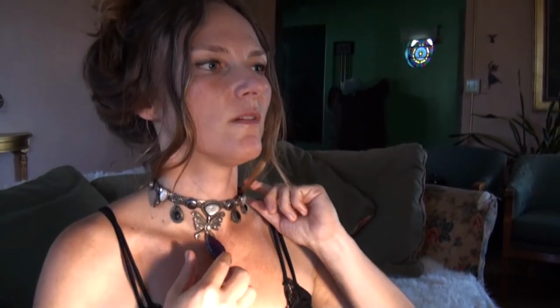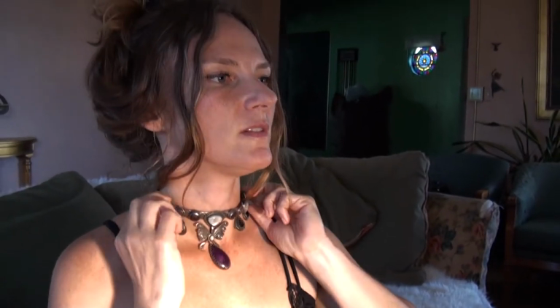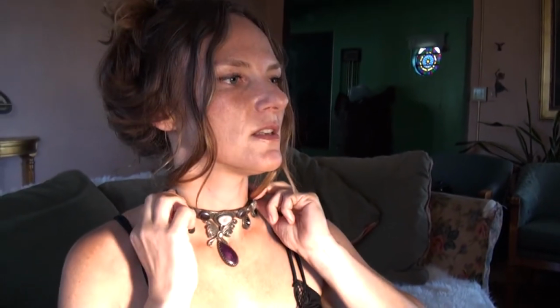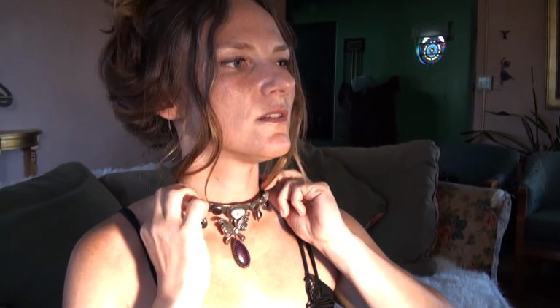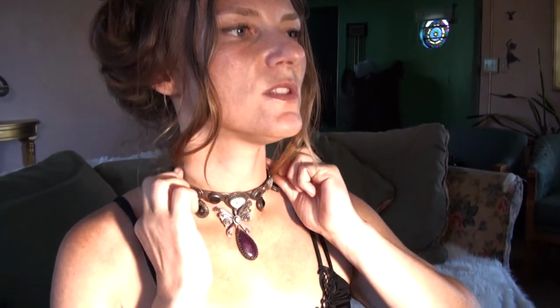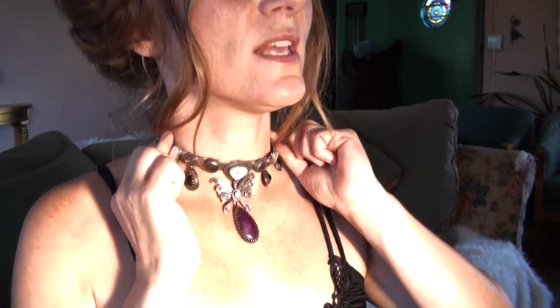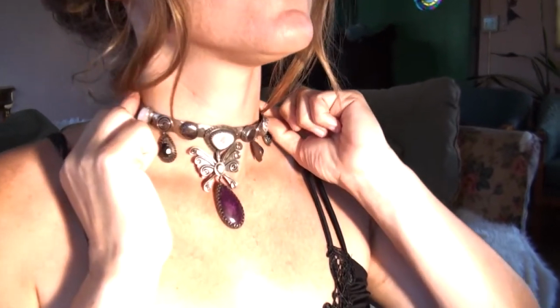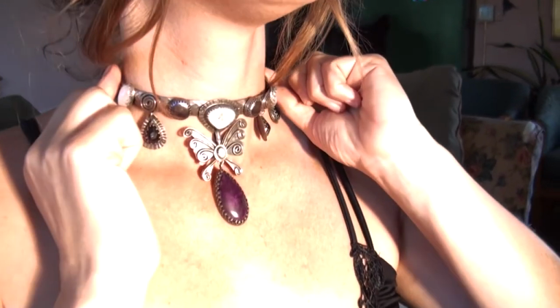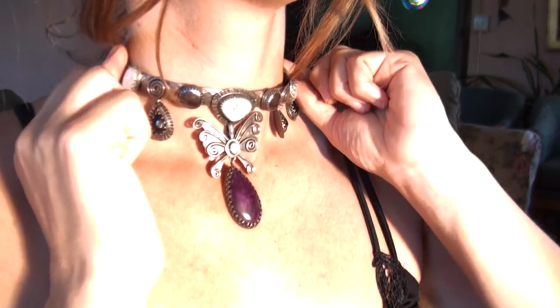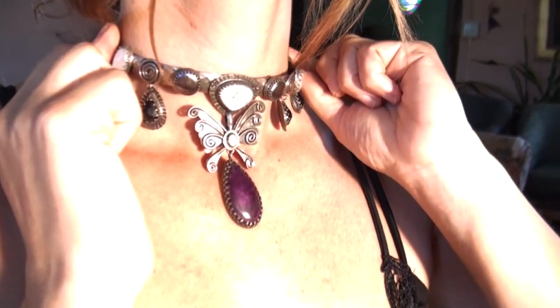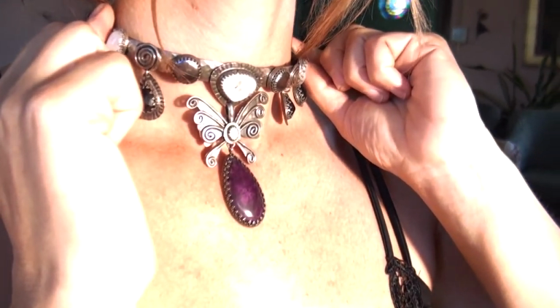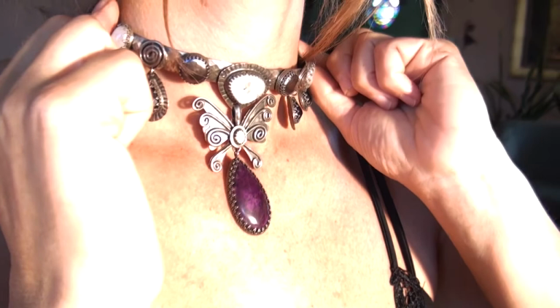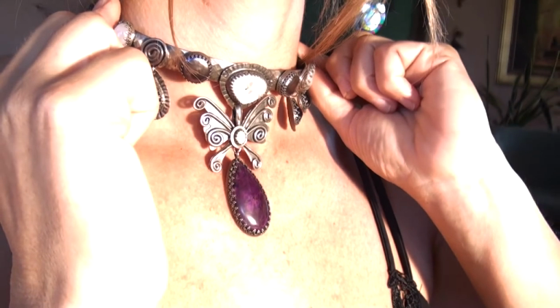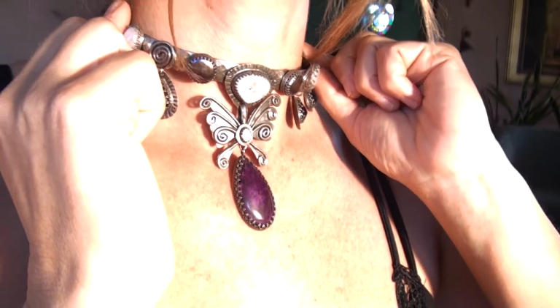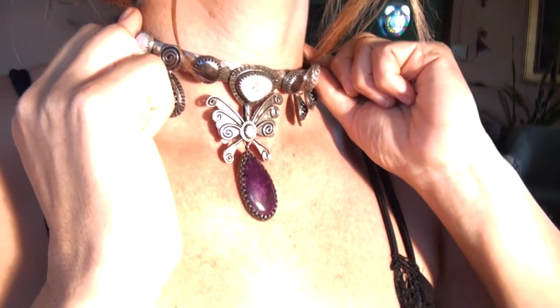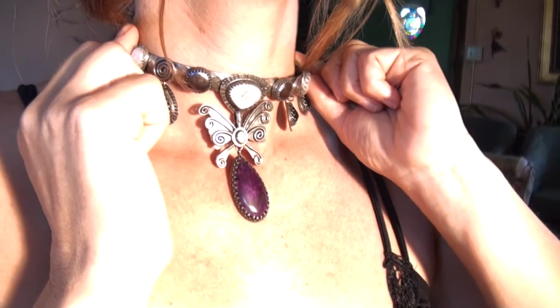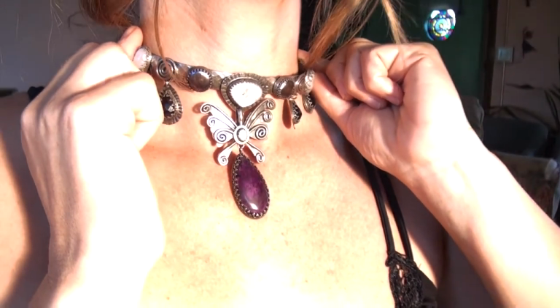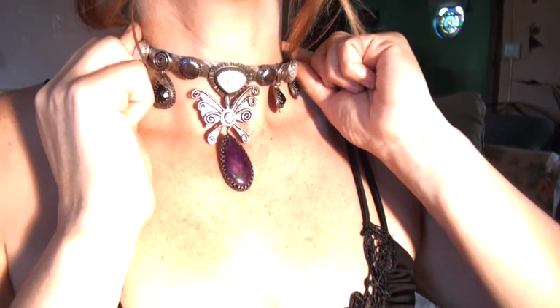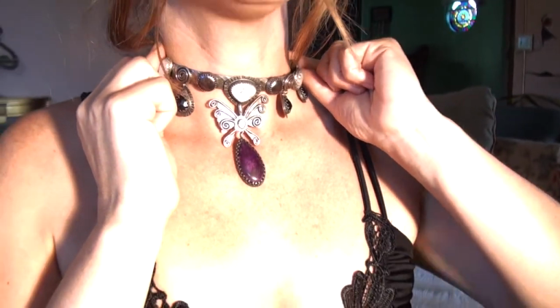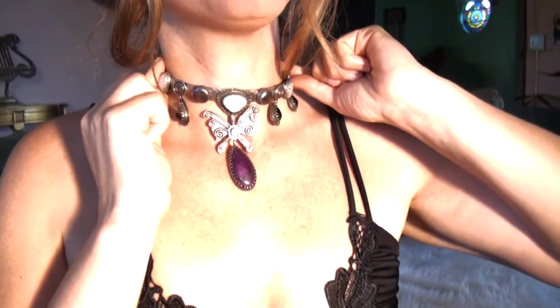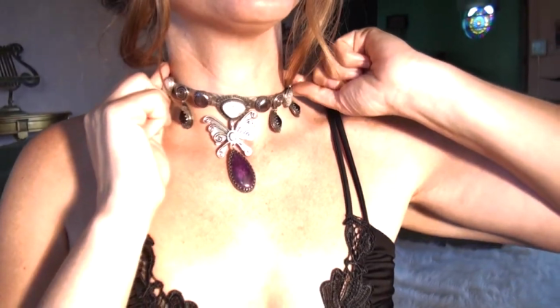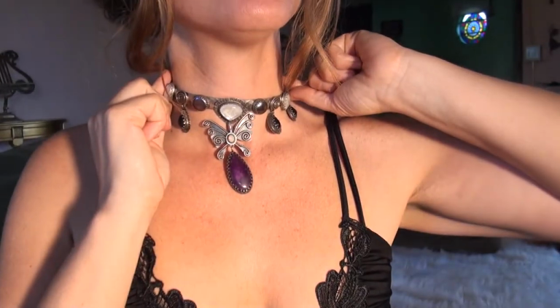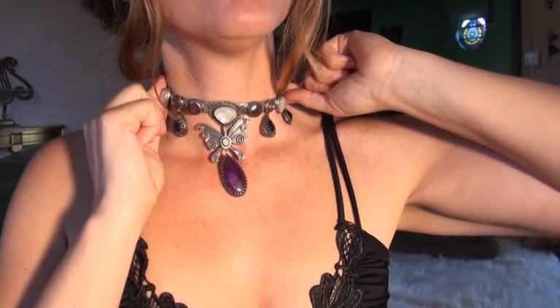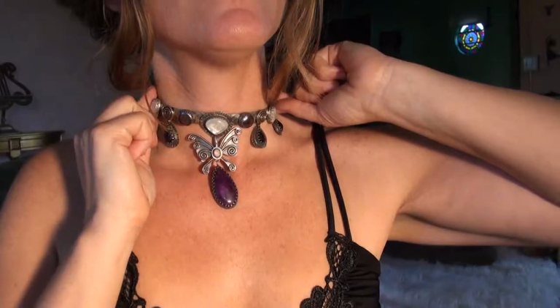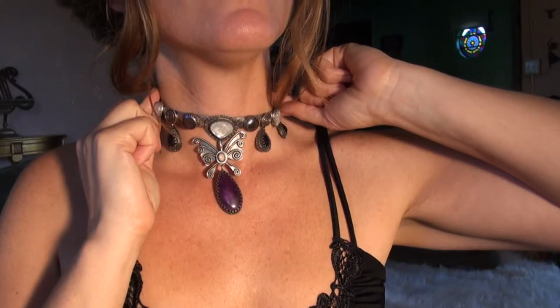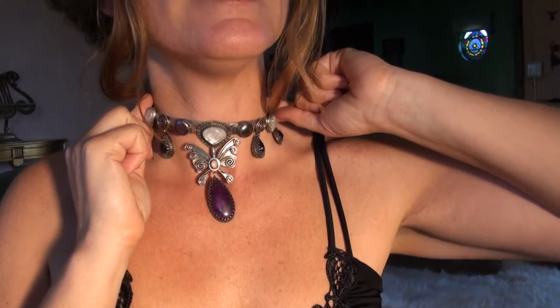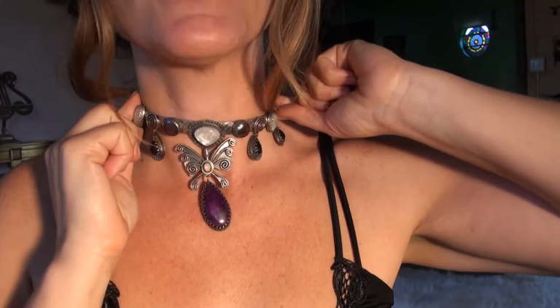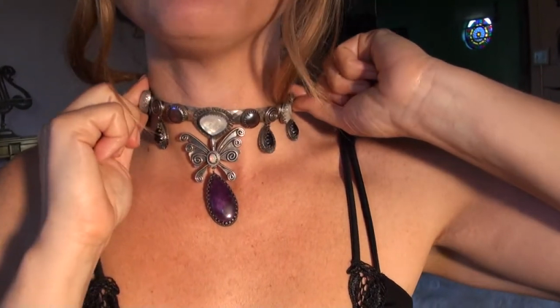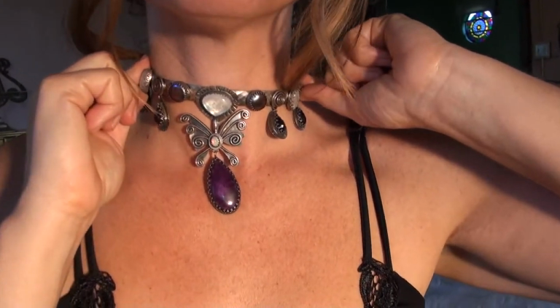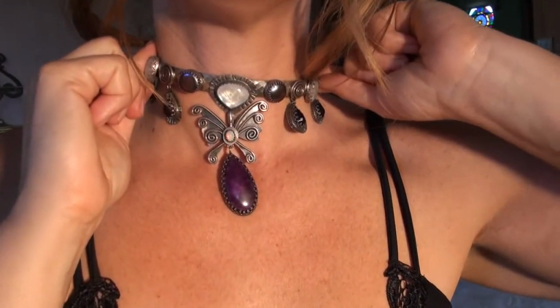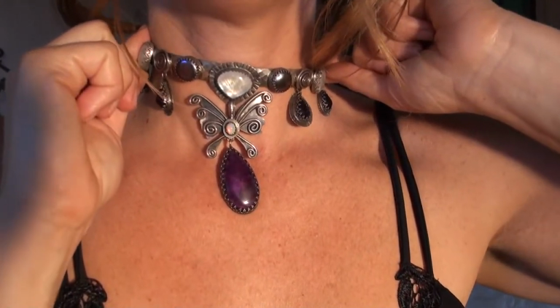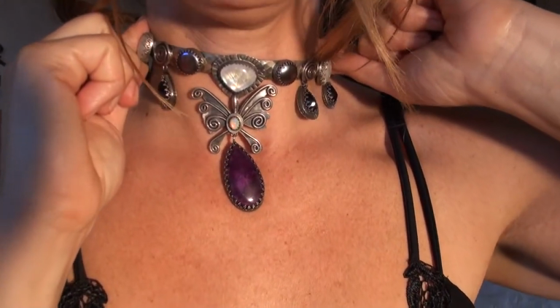This is sugilite, an opal, rainbow moonstone, black coin pearls, and dark African amethyst — for your pleasure.